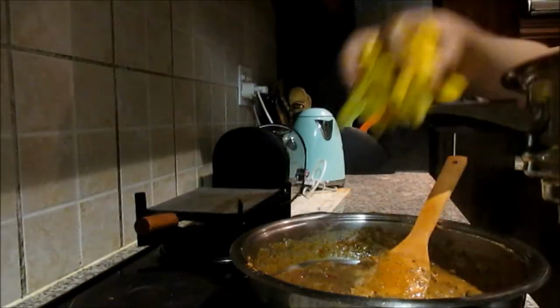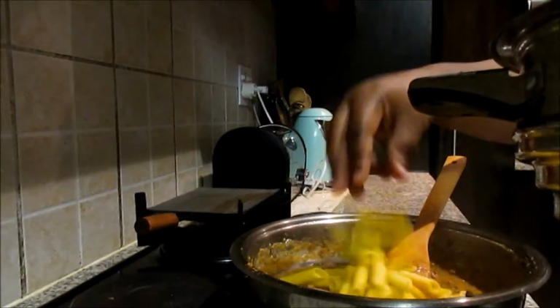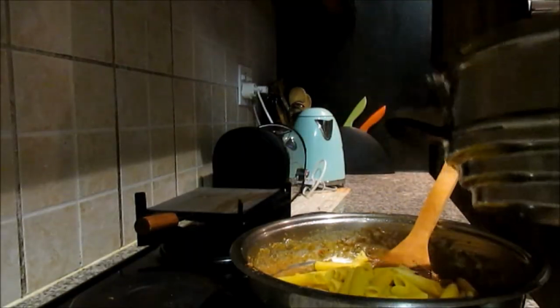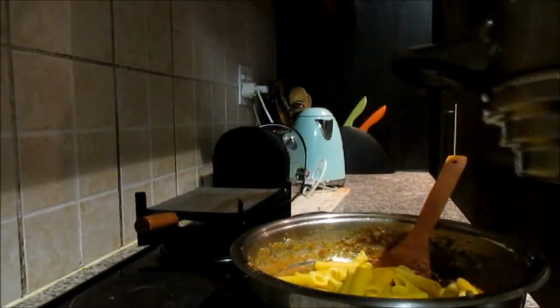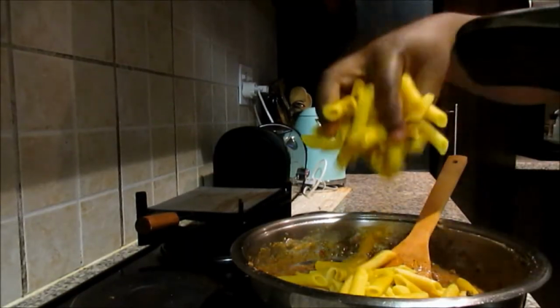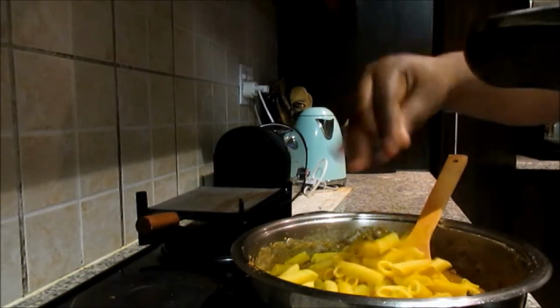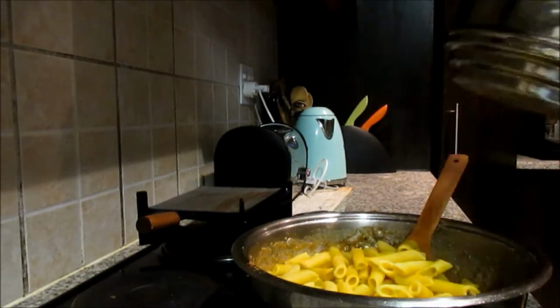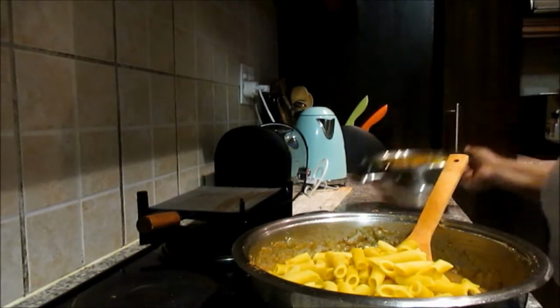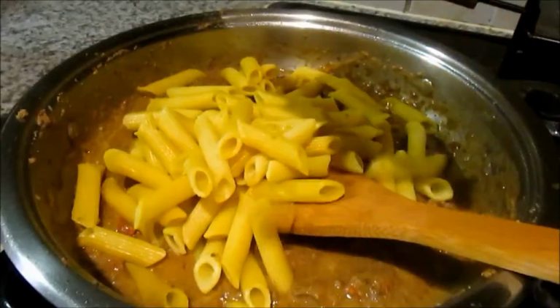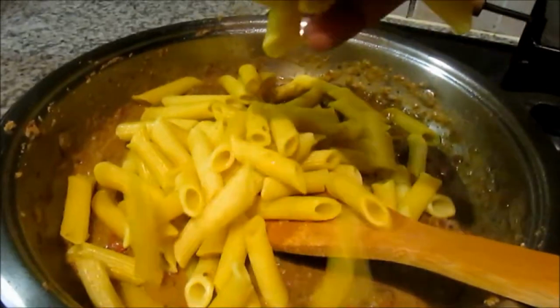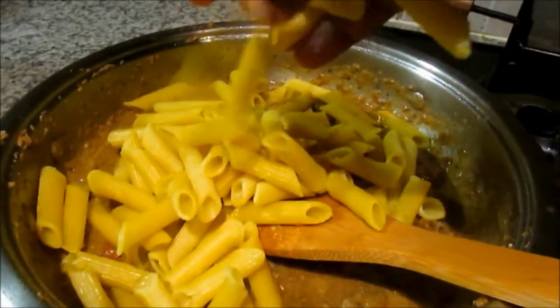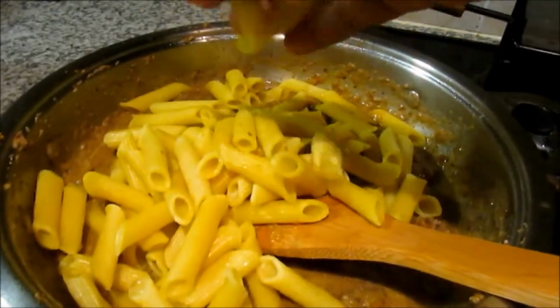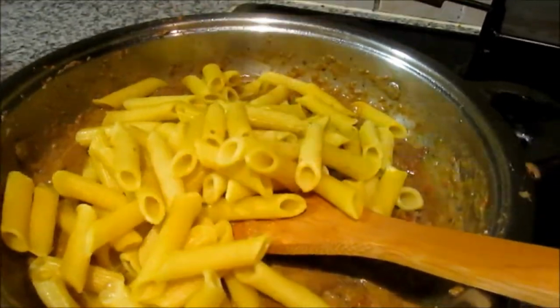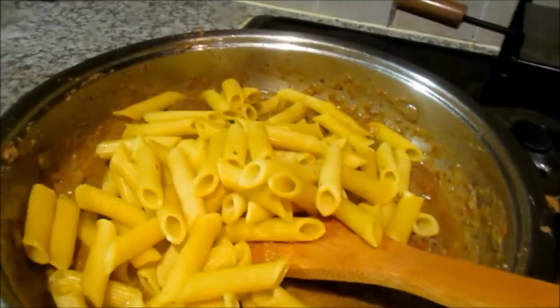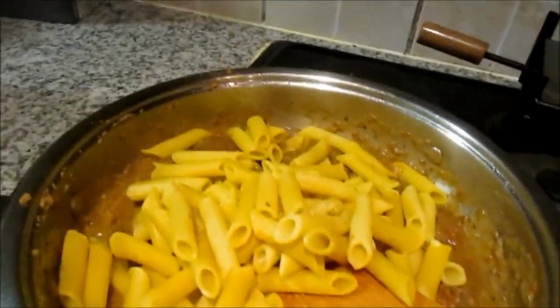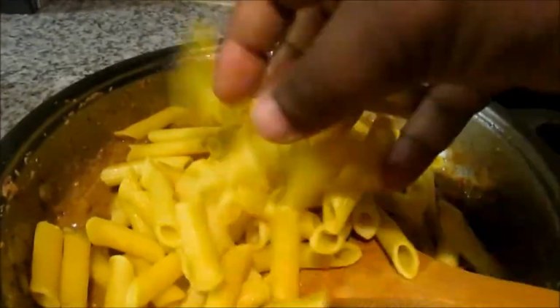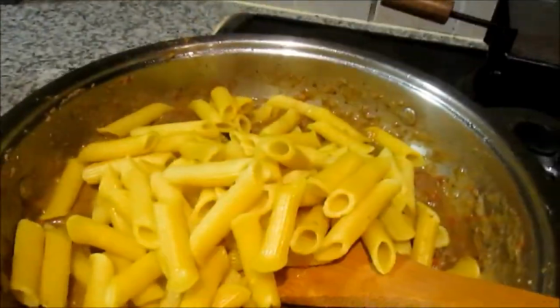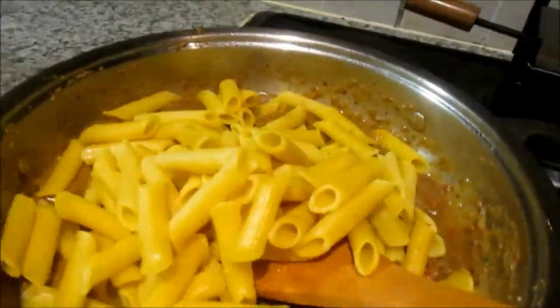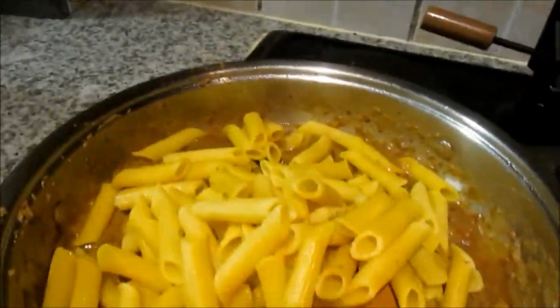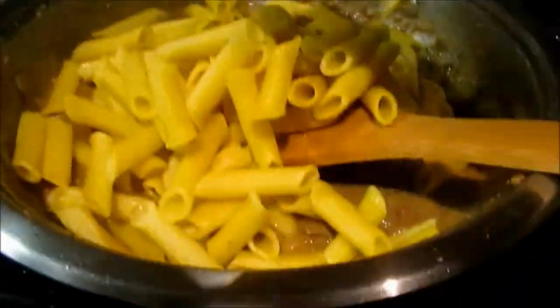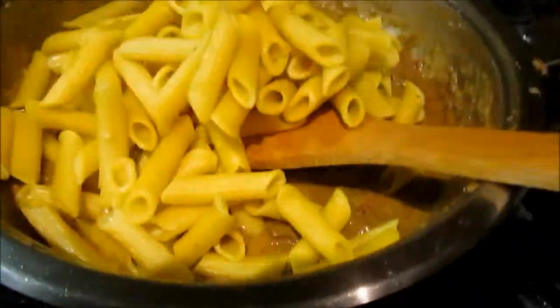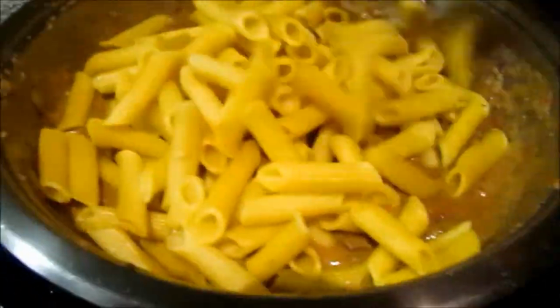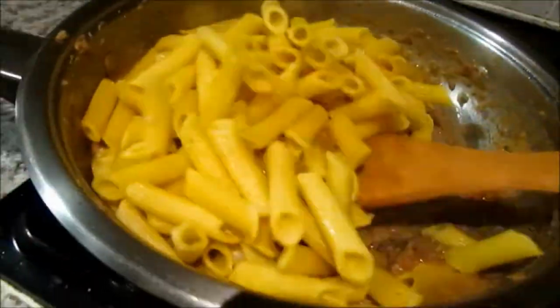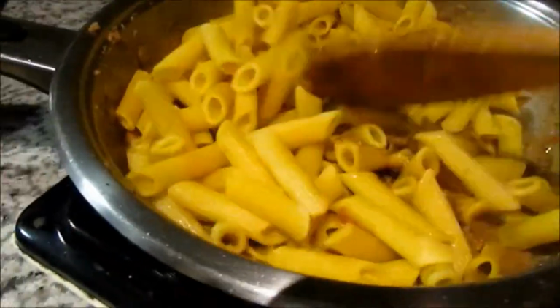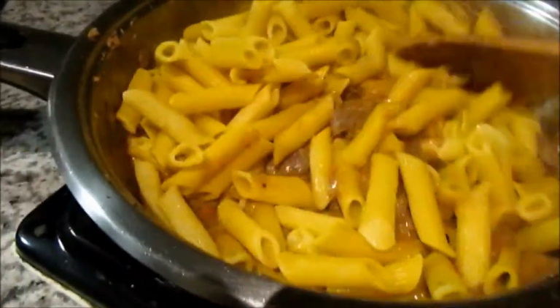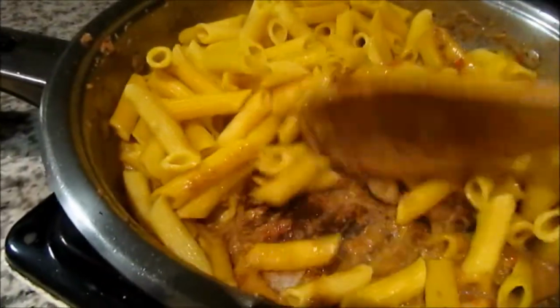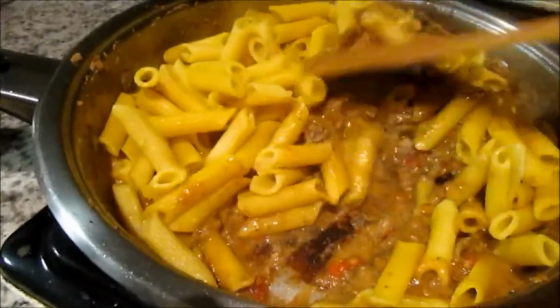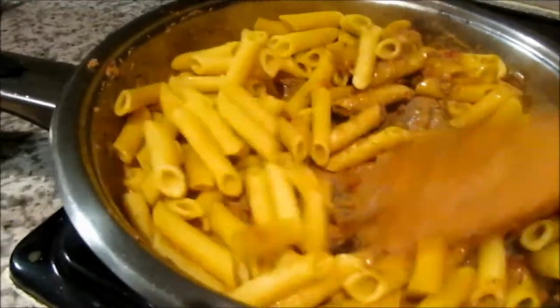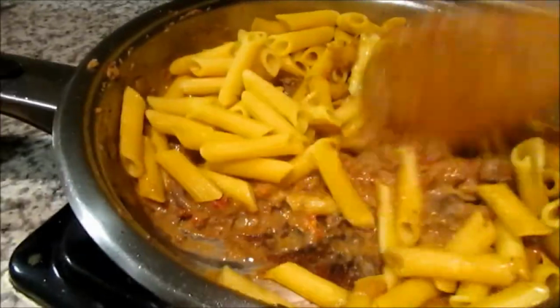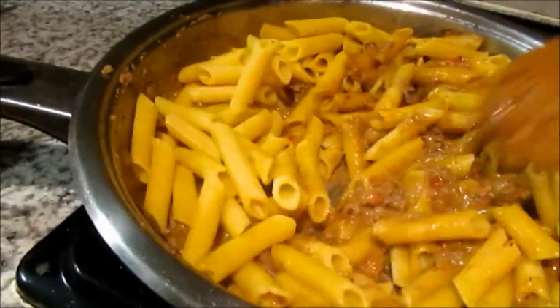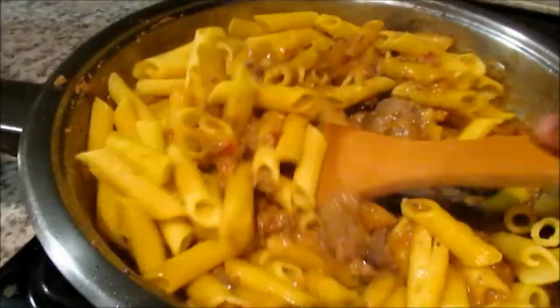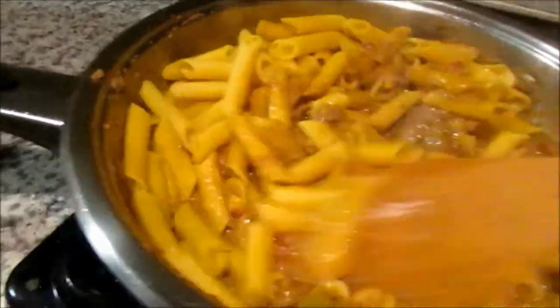Next, add your penne pasta. If you haven't noticed, my pasta appears yellow — I cooked it in some turmeric powder just to get this nice vibrant yellow color.